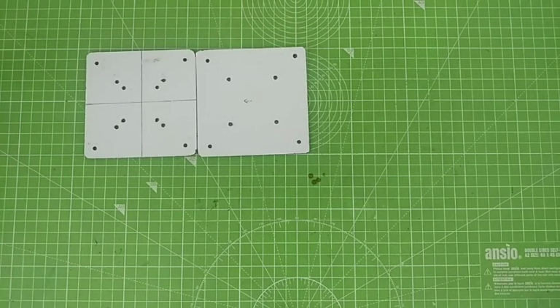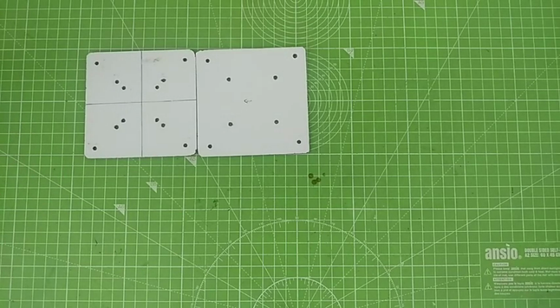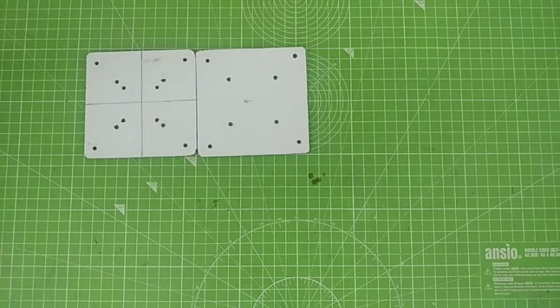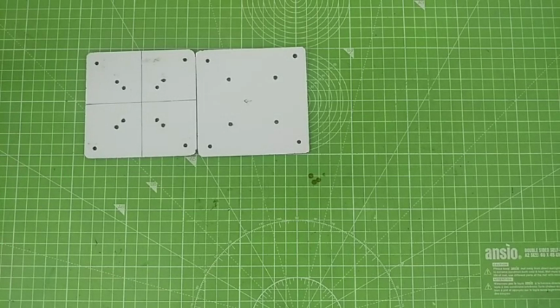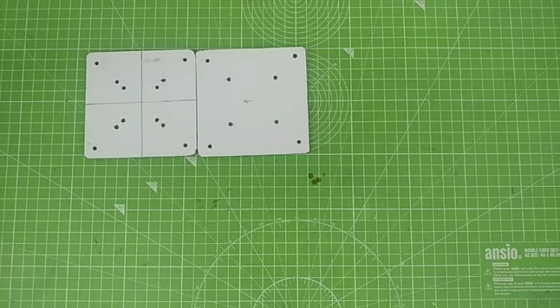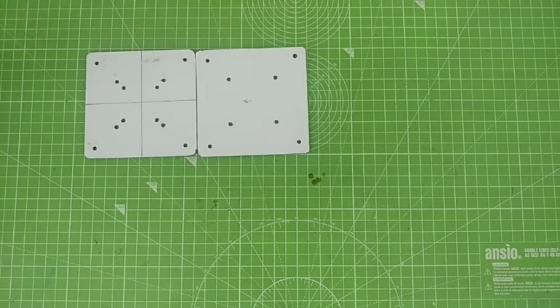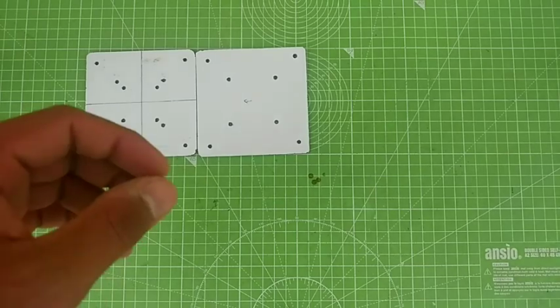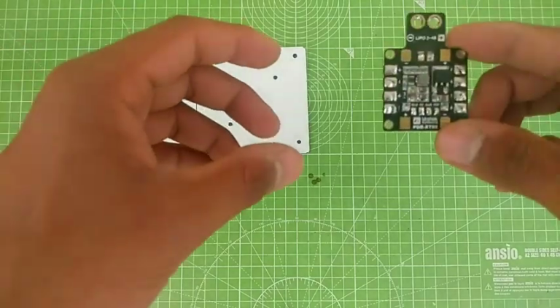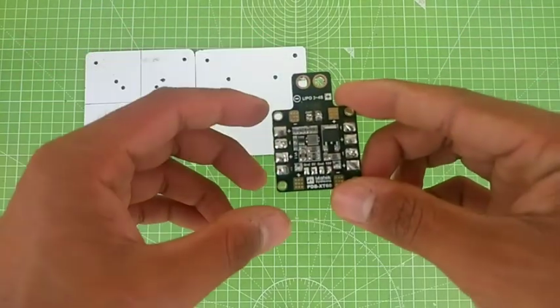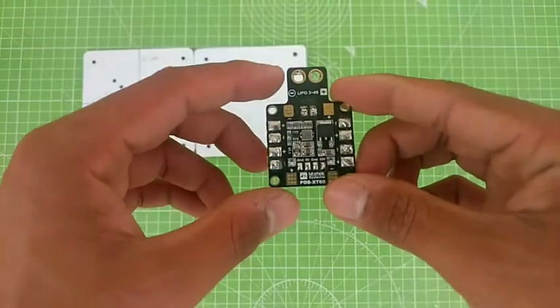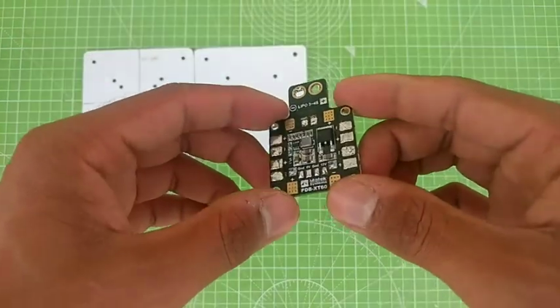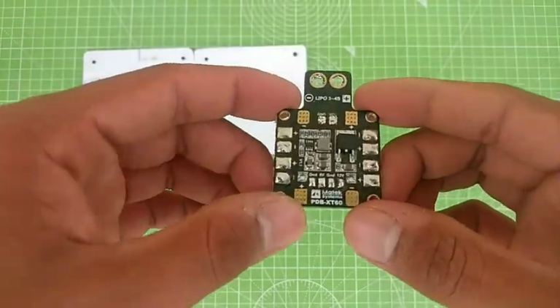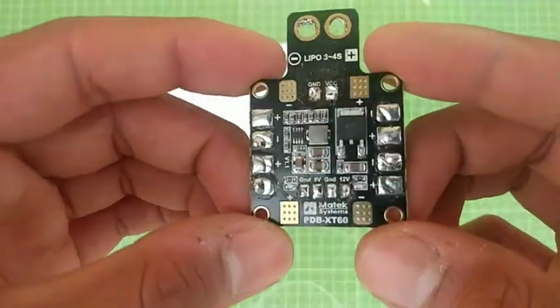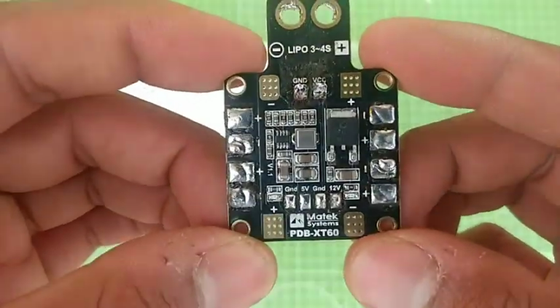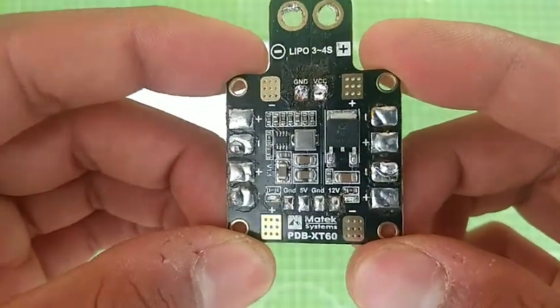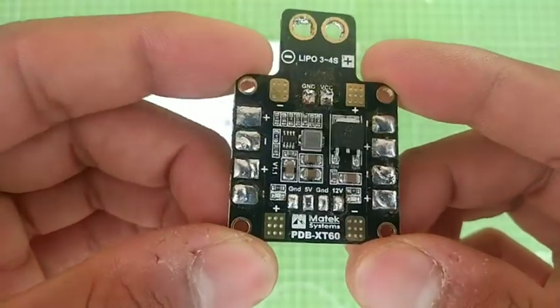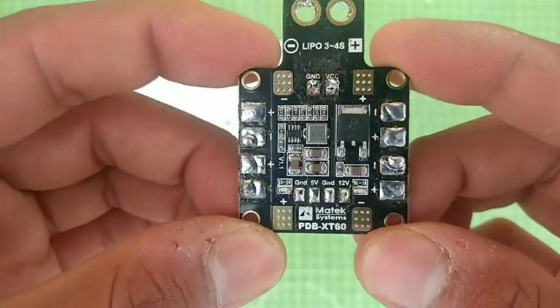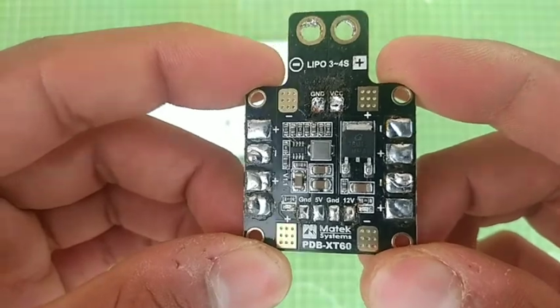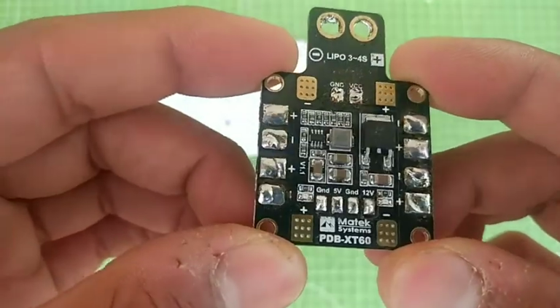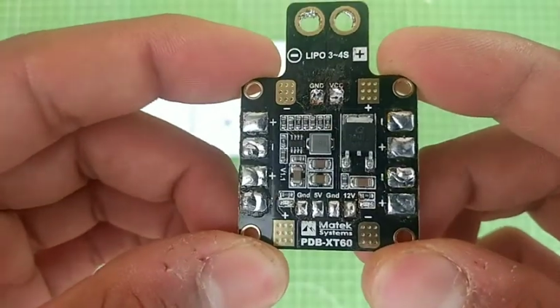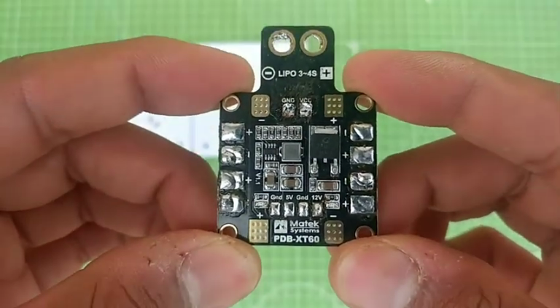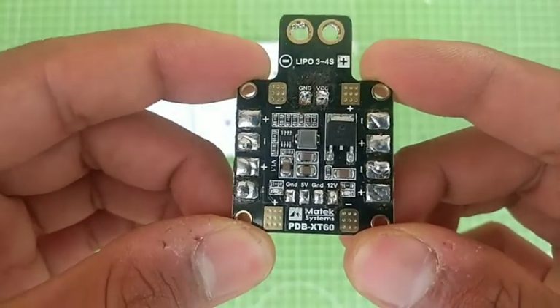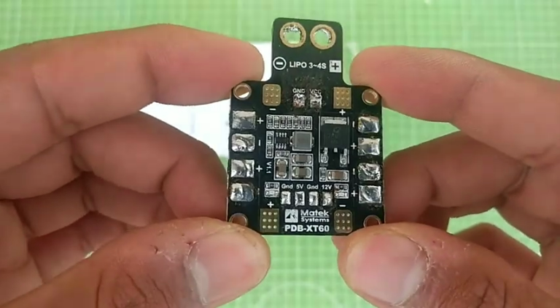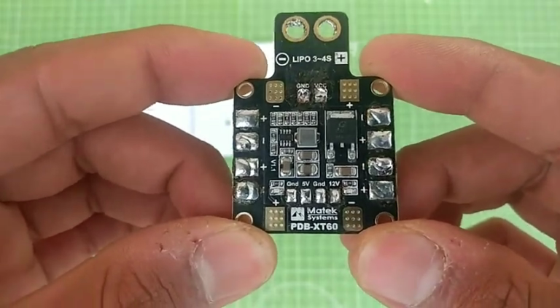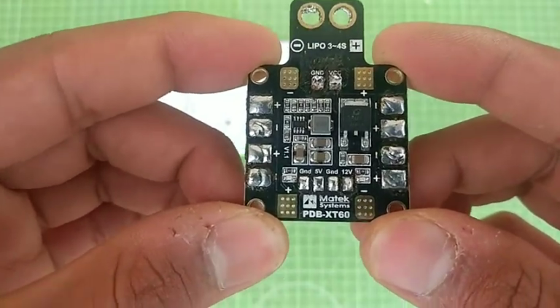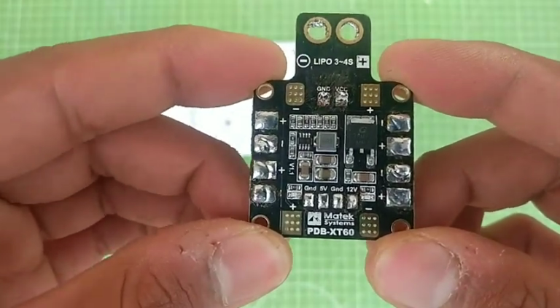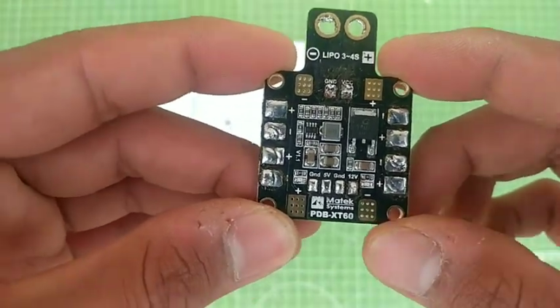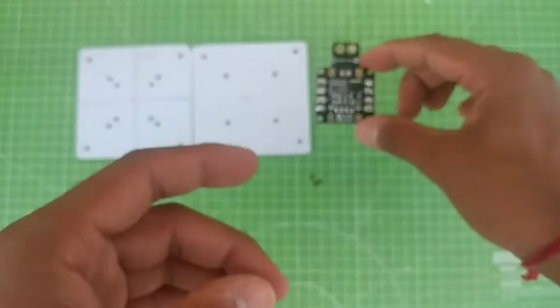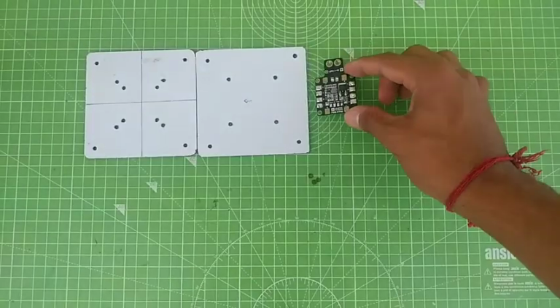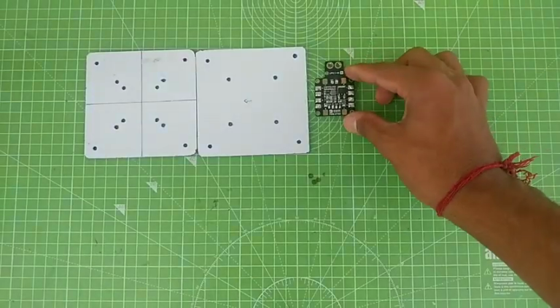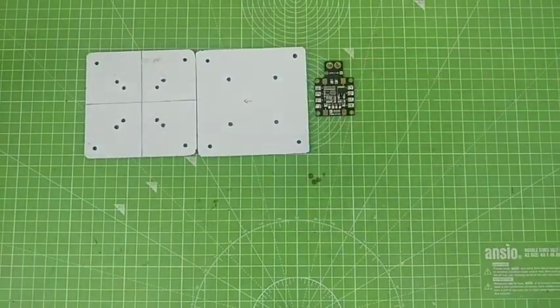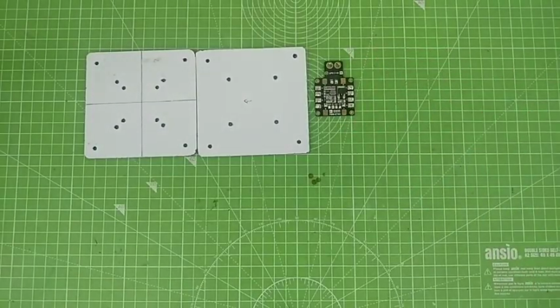I'm just going to directly attach my electronics first. Coming towards the first electronic circuit — this is a power distribution board. It is actually used to distribute power from one battery to four electronic speed controllers.